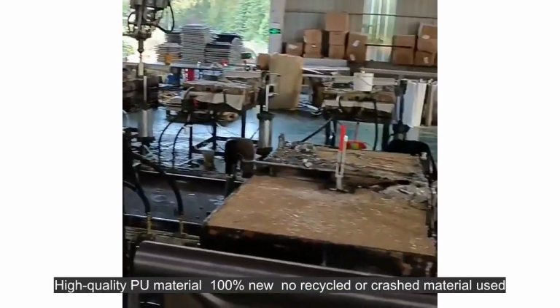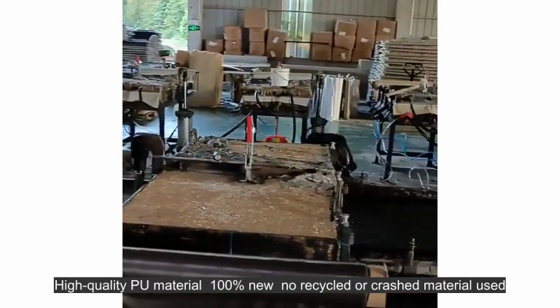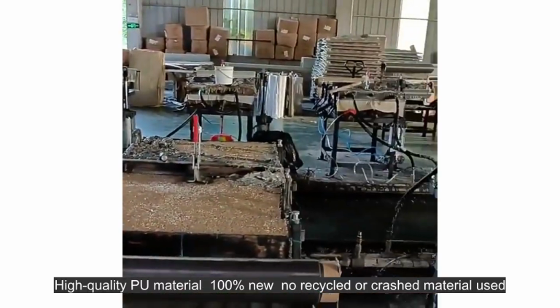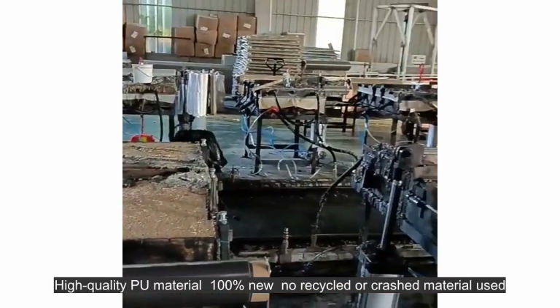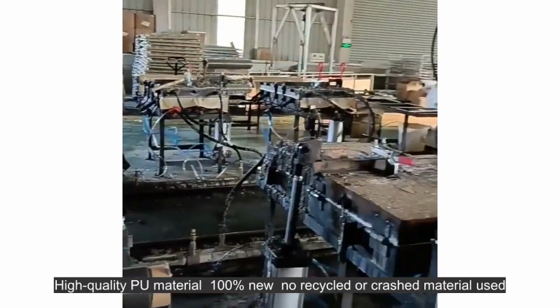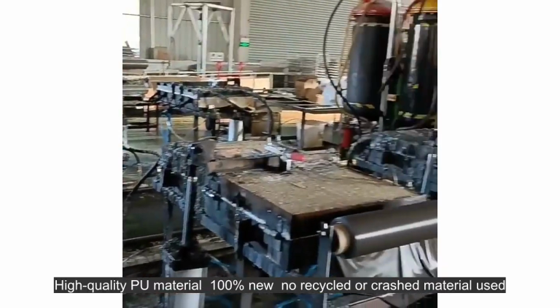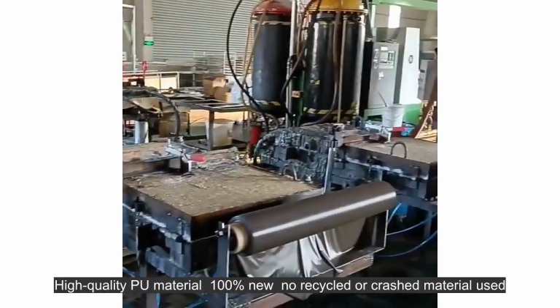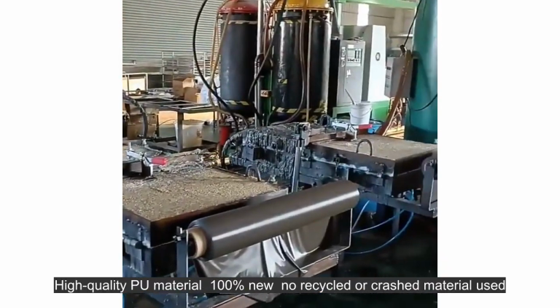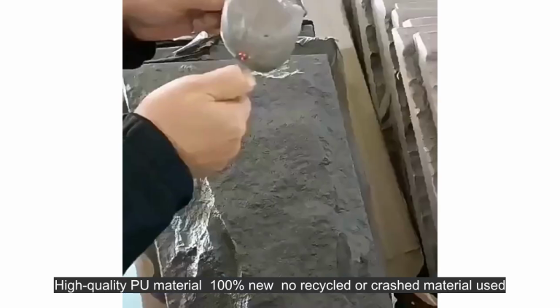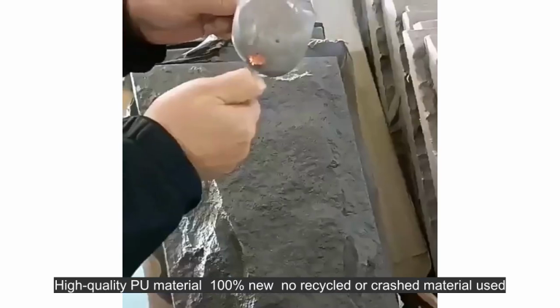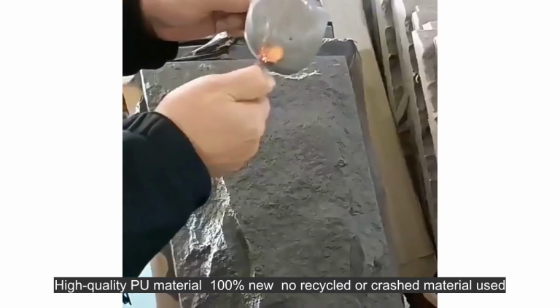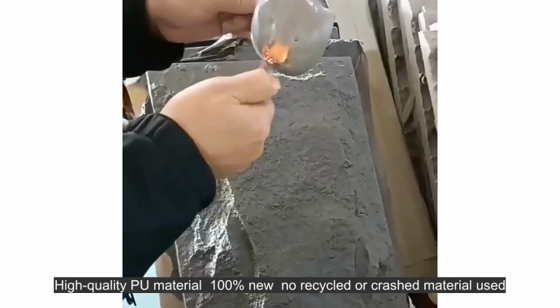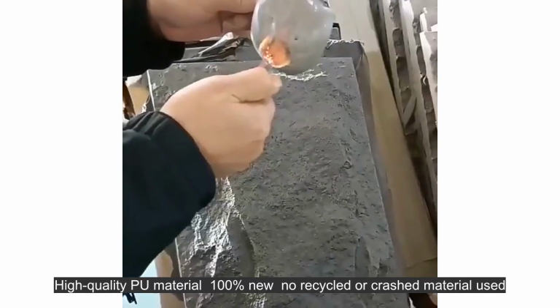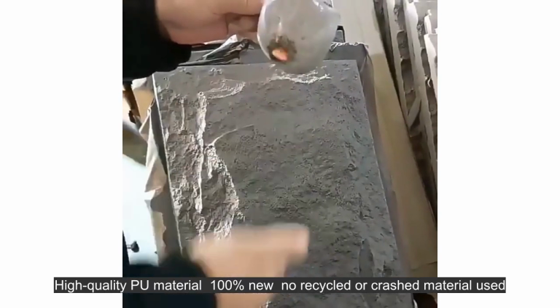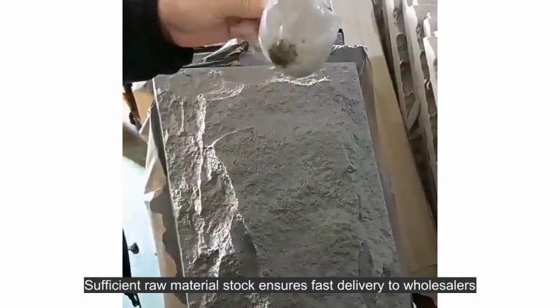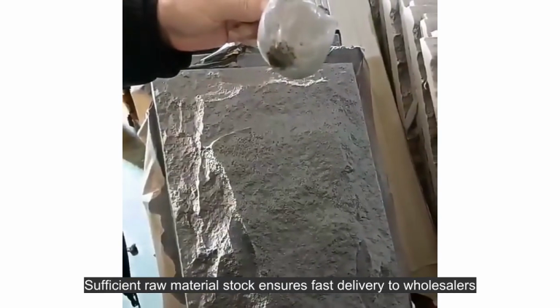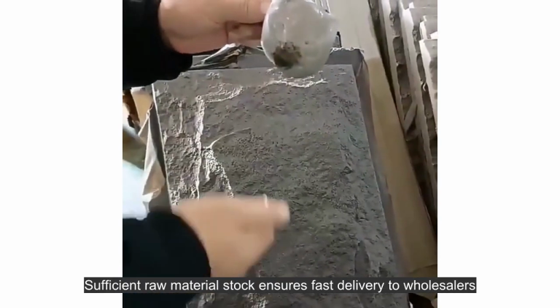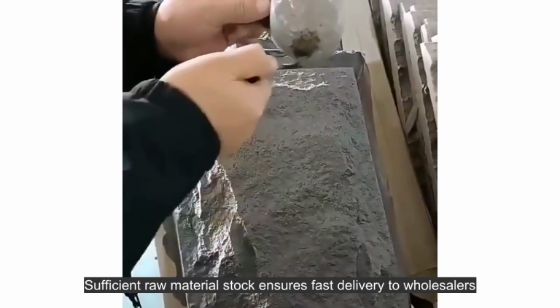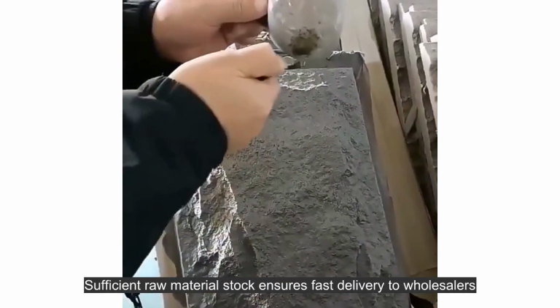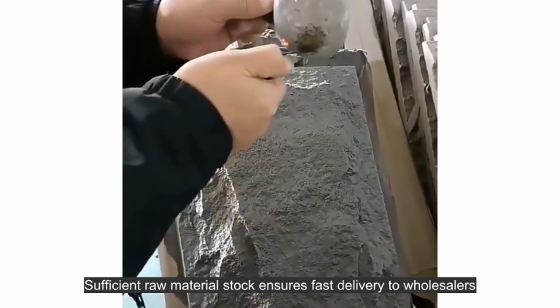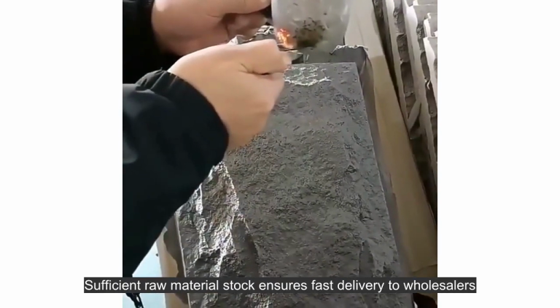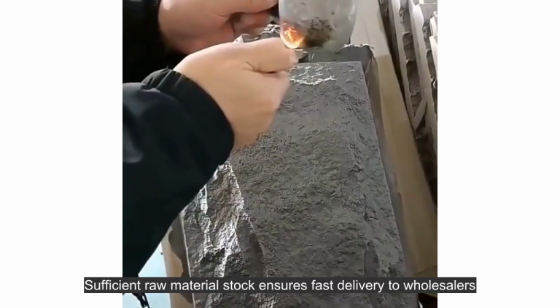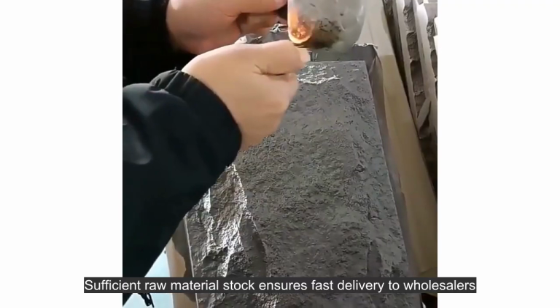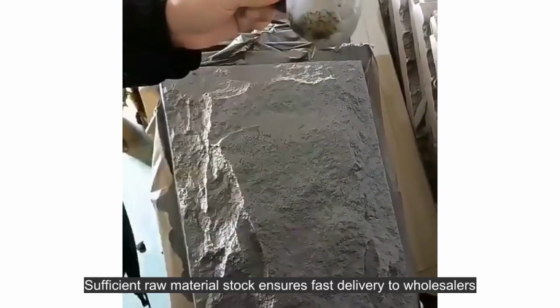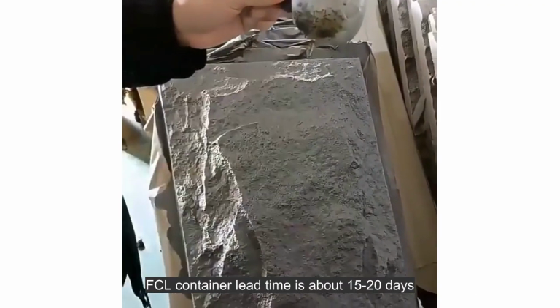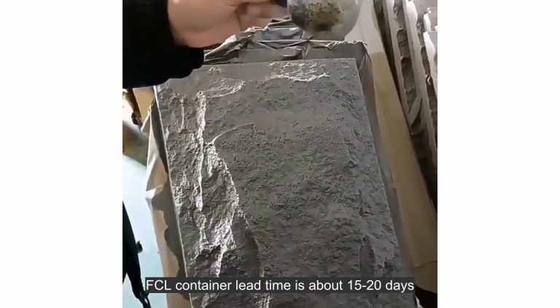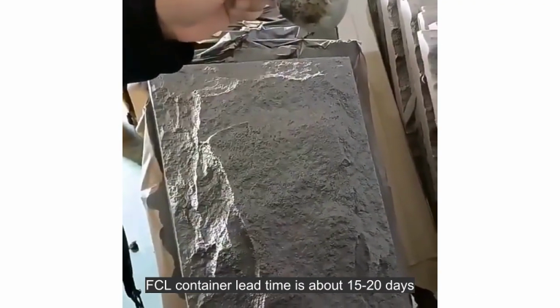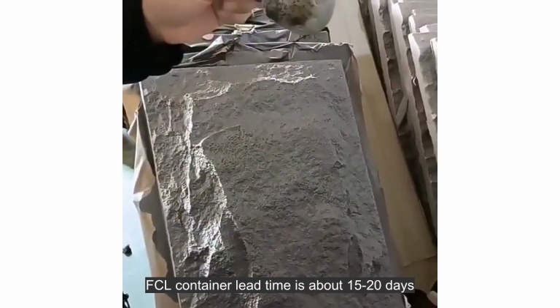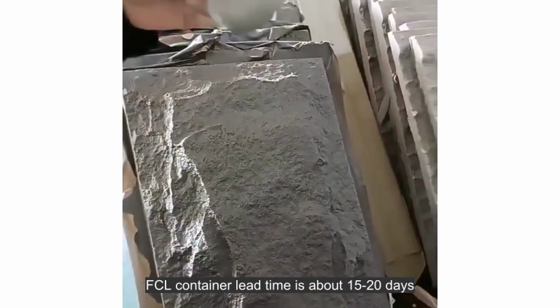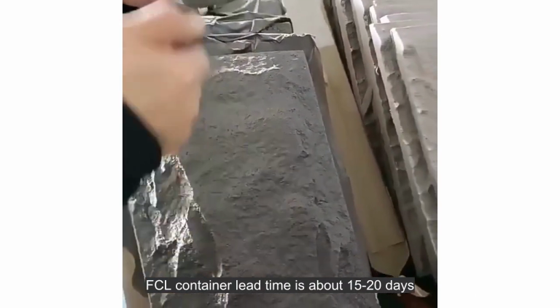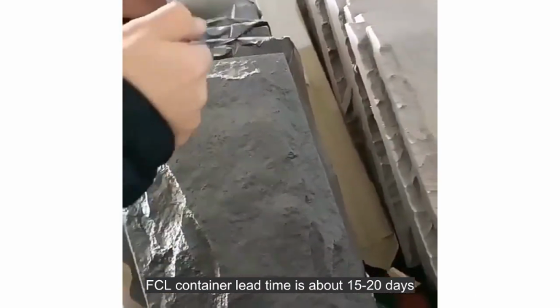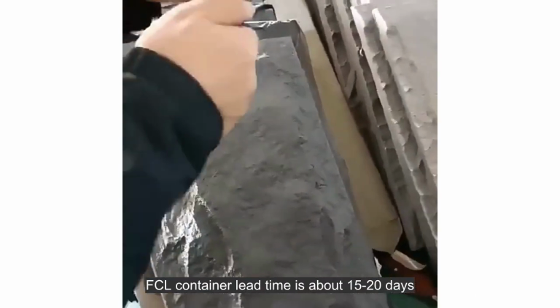High-quality material — 100% new, no recycled or crushed material used. Sufficient raw material stock ensures fast delivery to wholesalers. FCL container lead time is about 15 to 20 days.